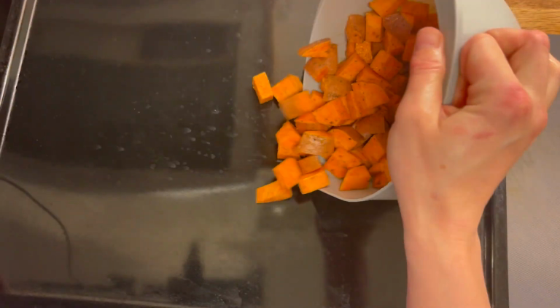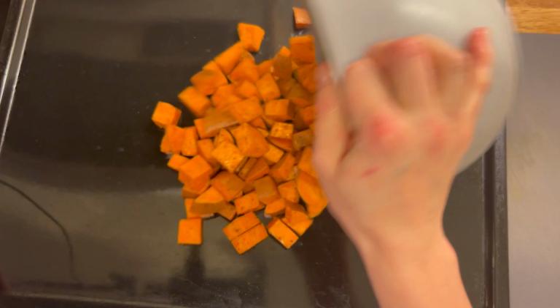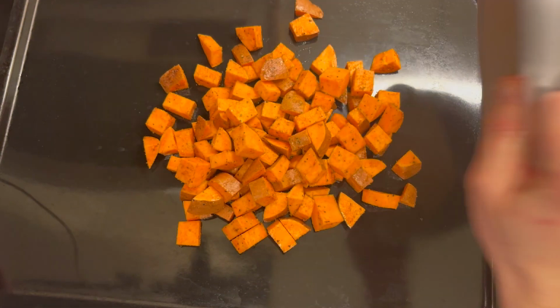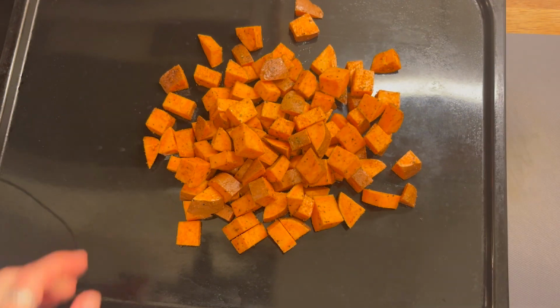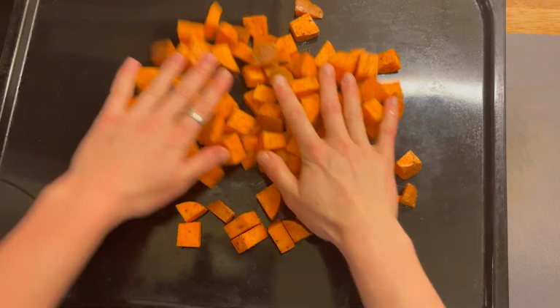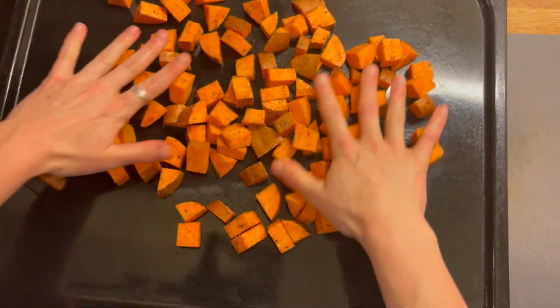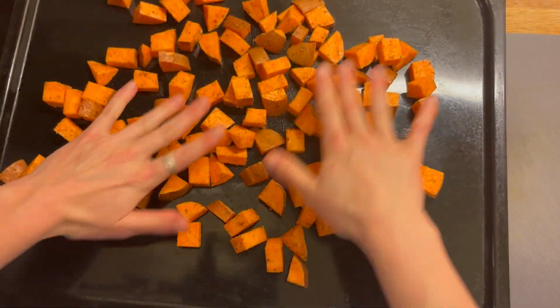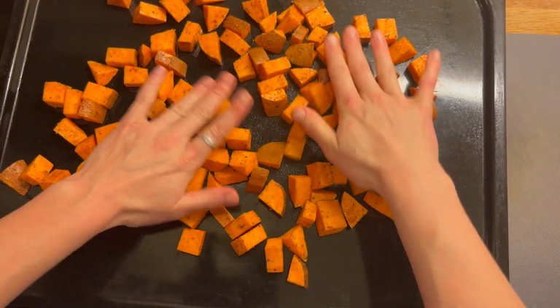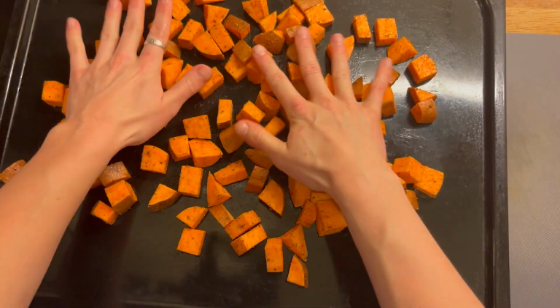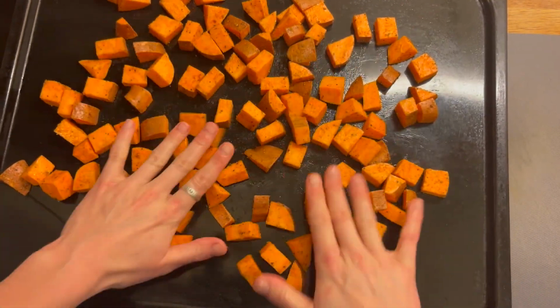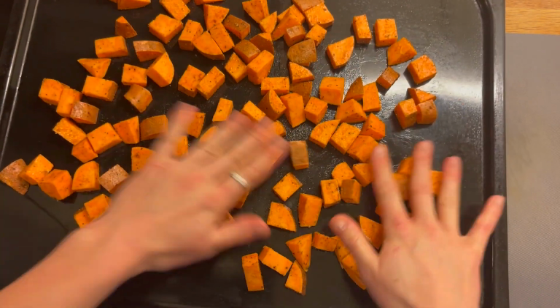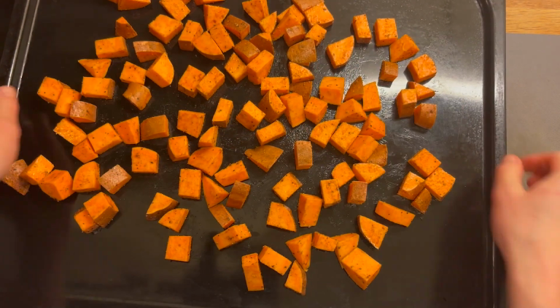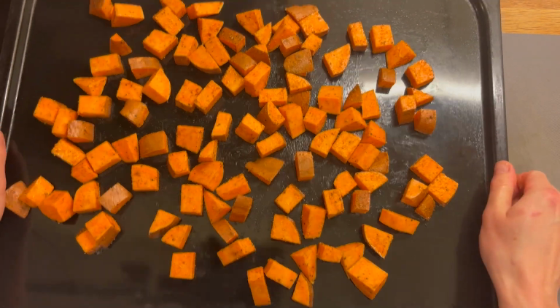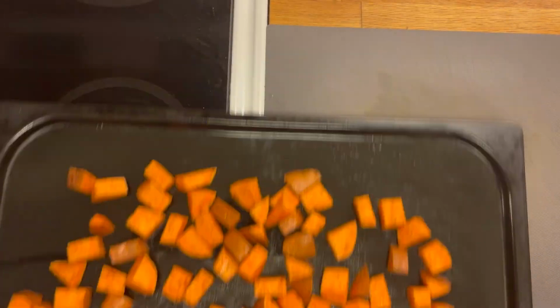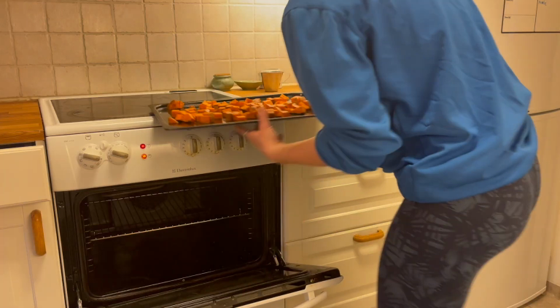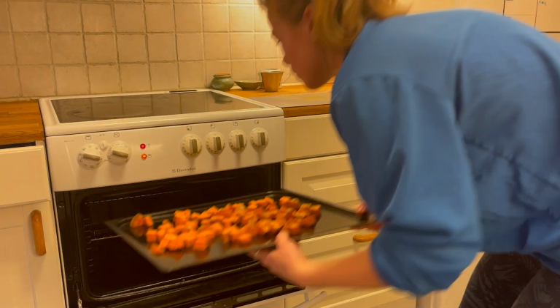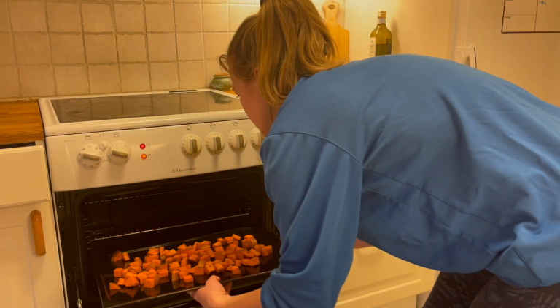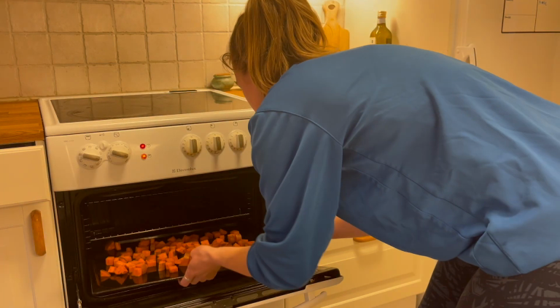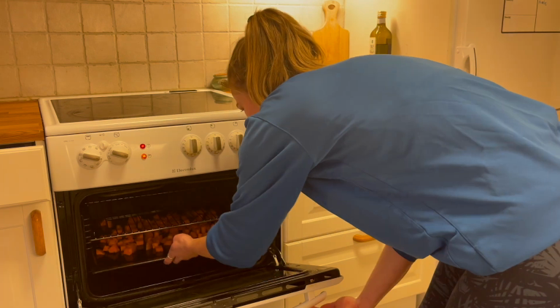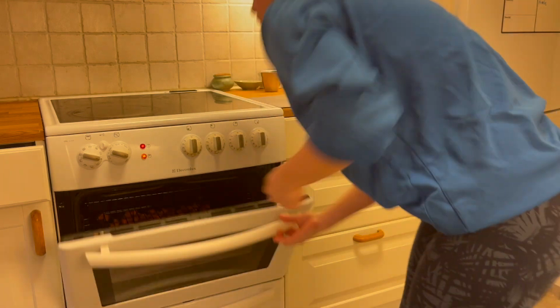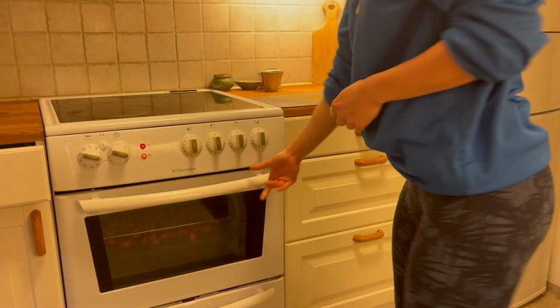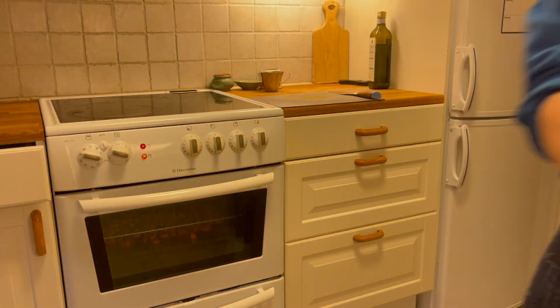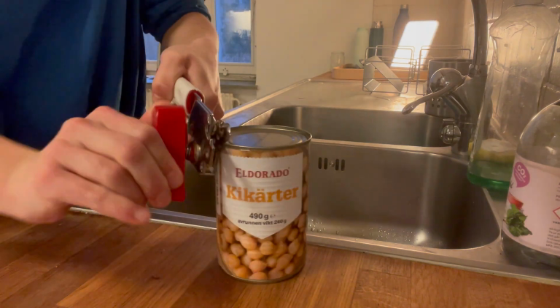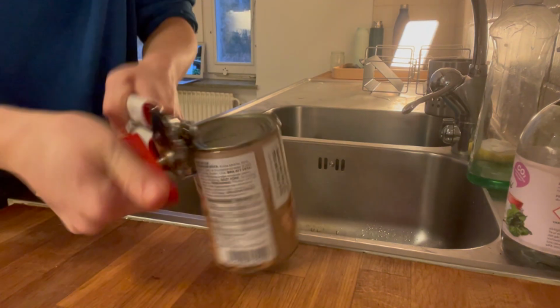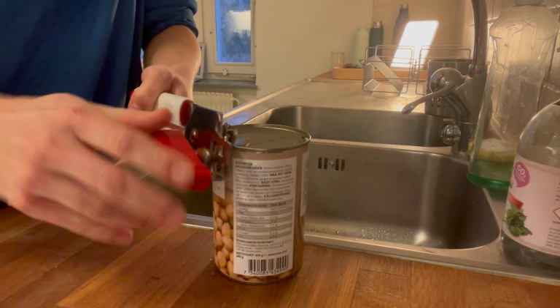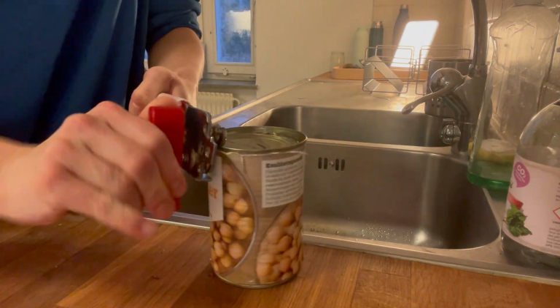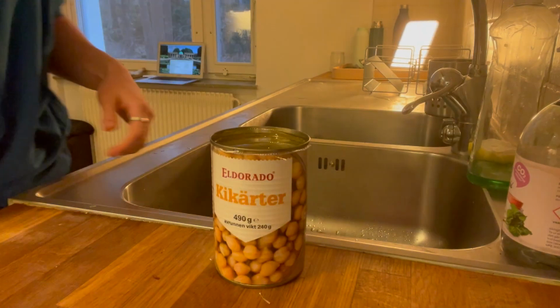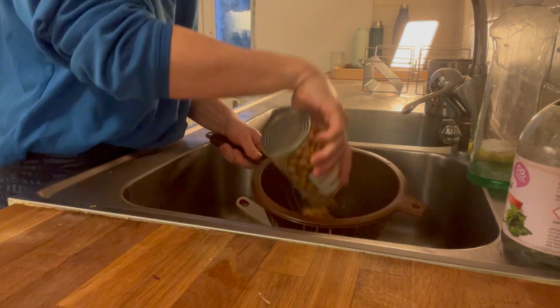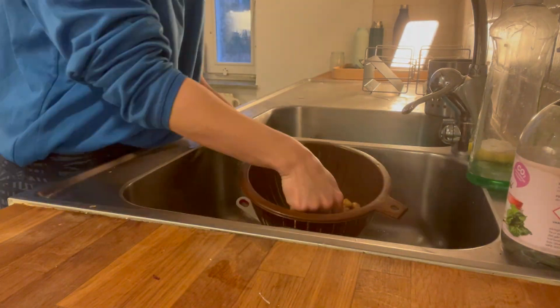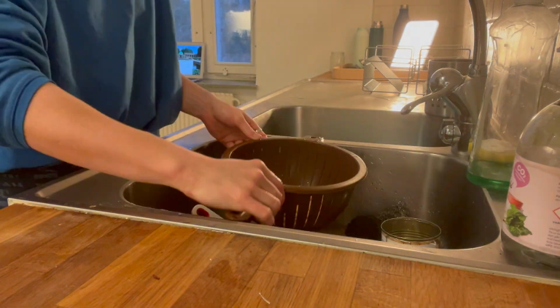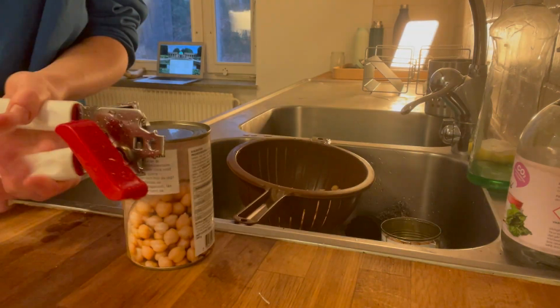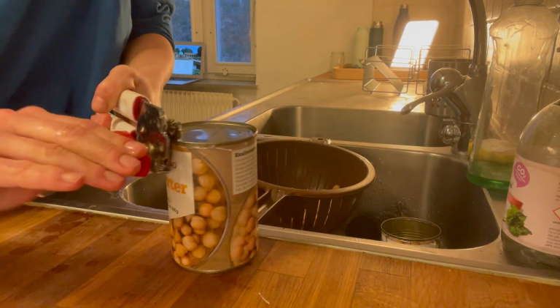Tip them onto a baking tray — I keep the bowl to be reused shortly. Spread them out so they aren't all touching, then roast in the oven at 180 degrees for about 30 minutes. This should be enough time to prep the rest of the salad.